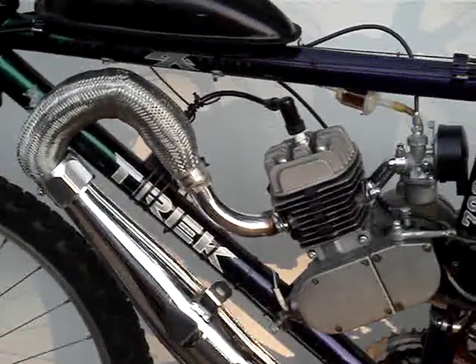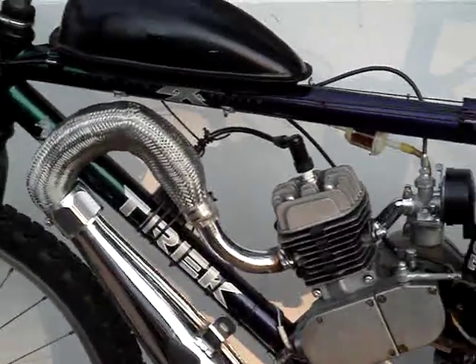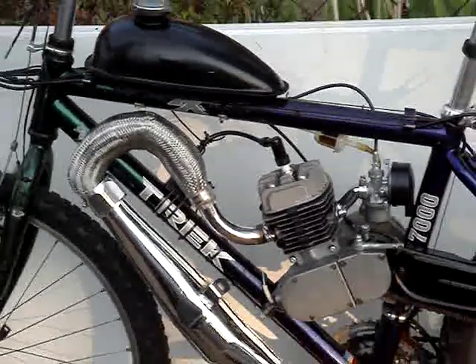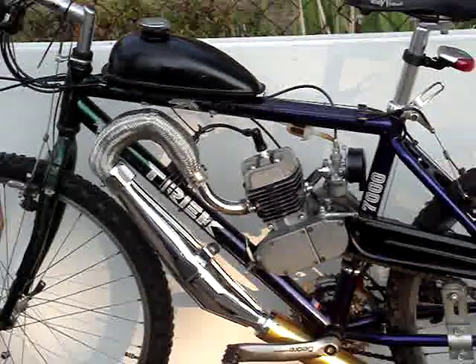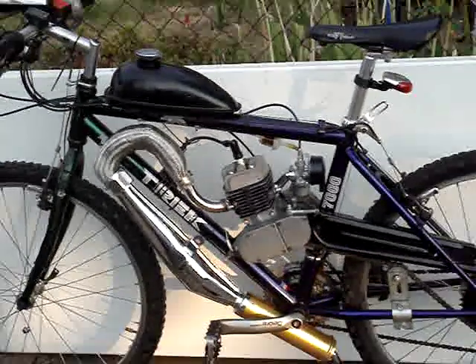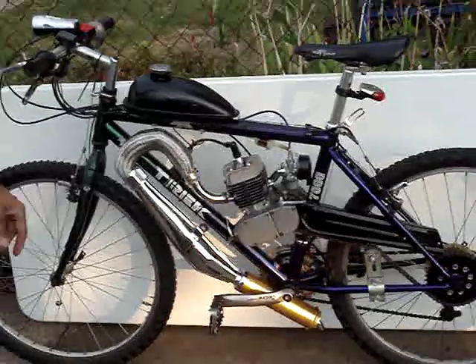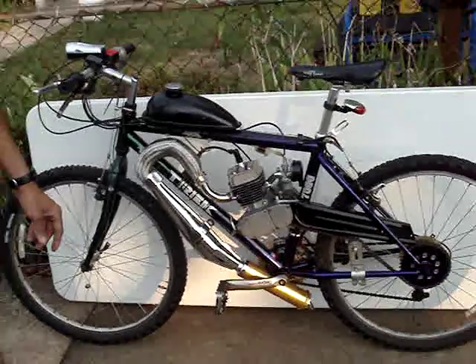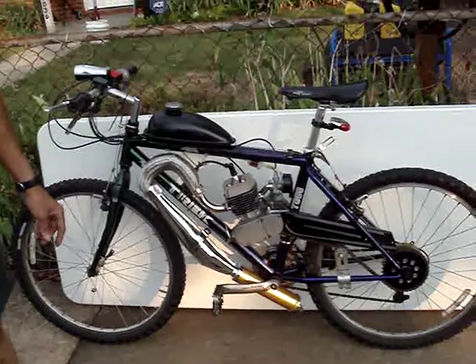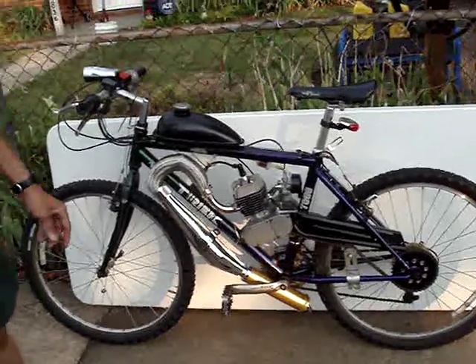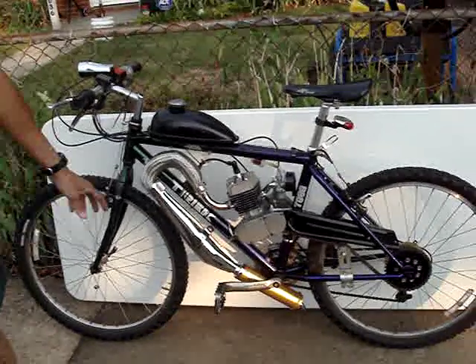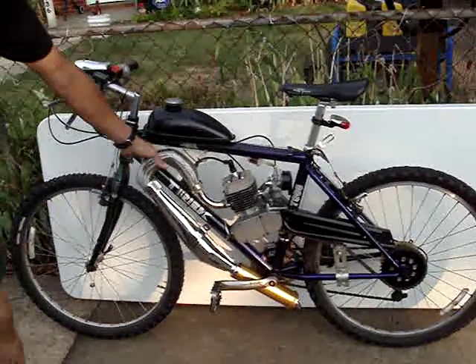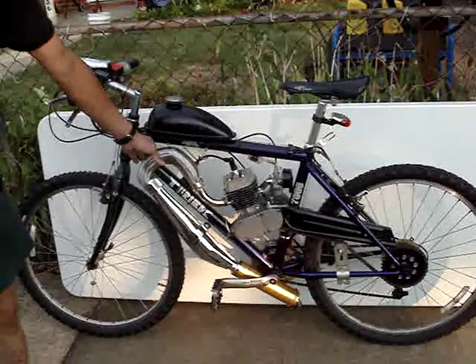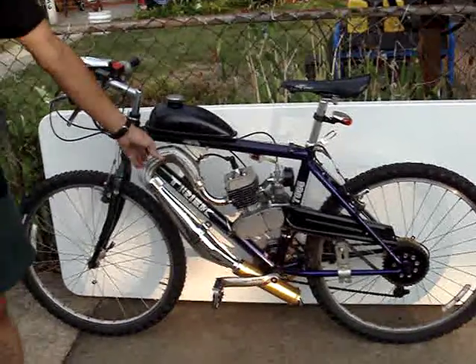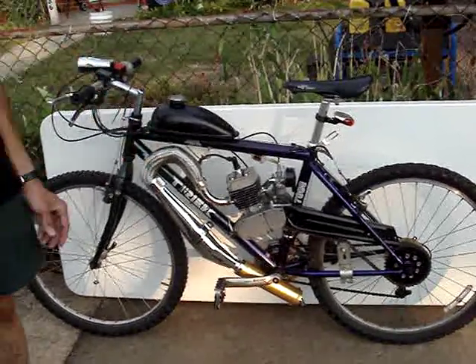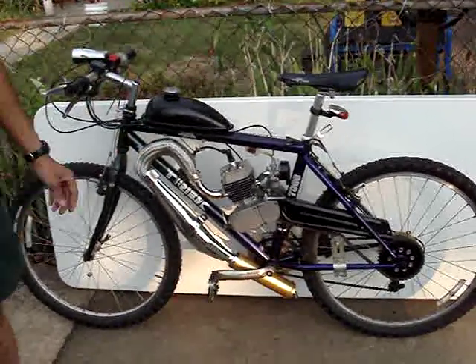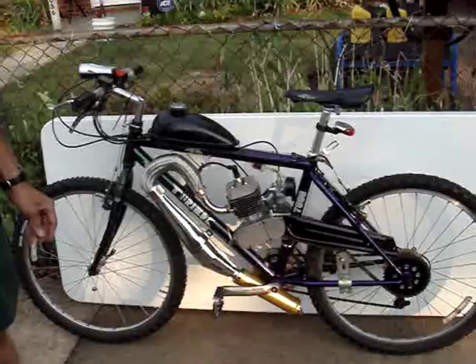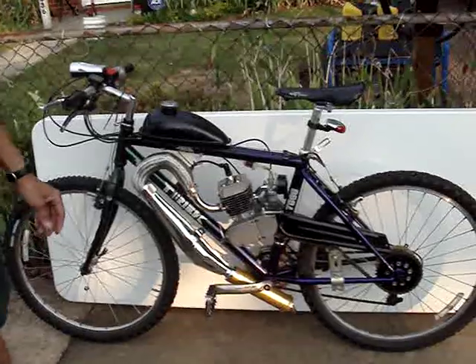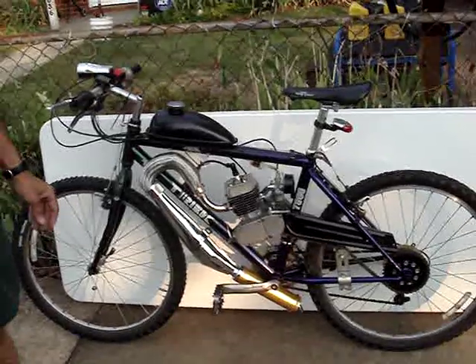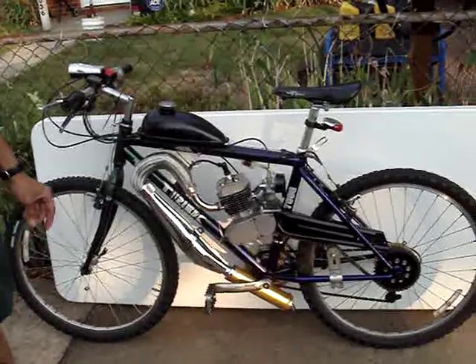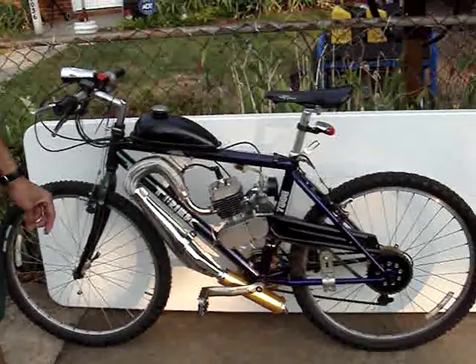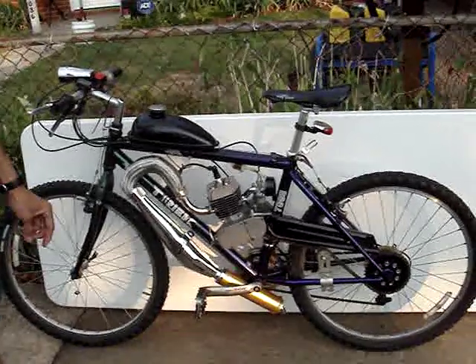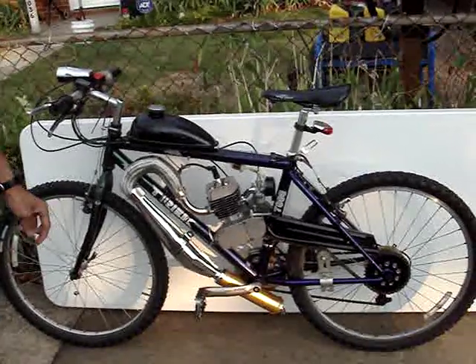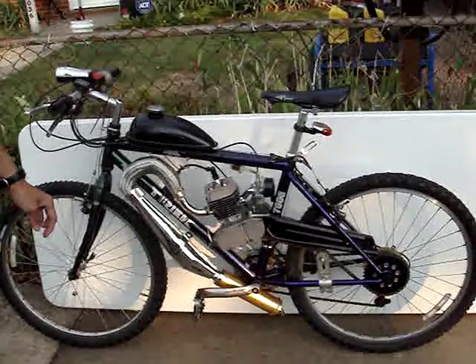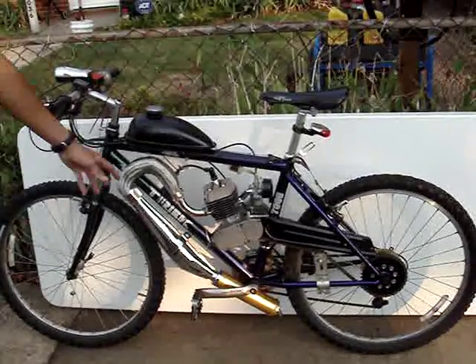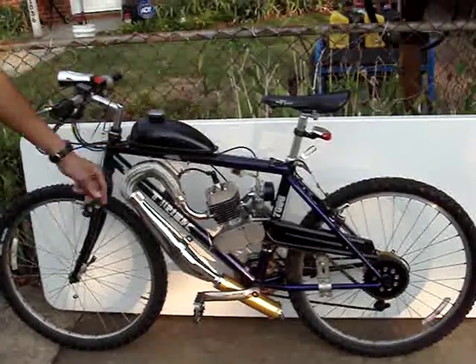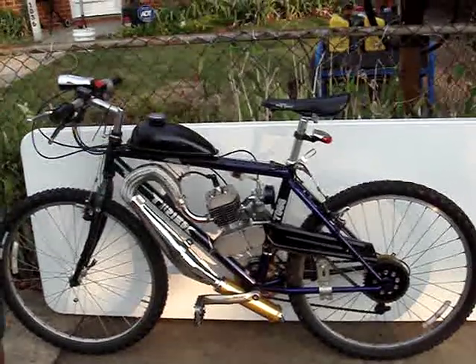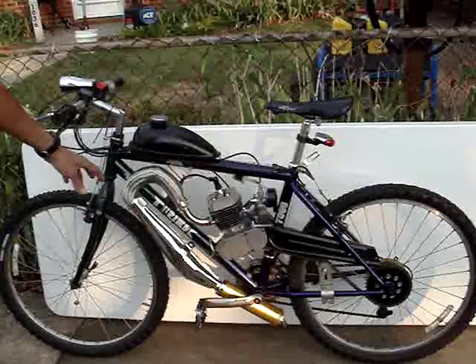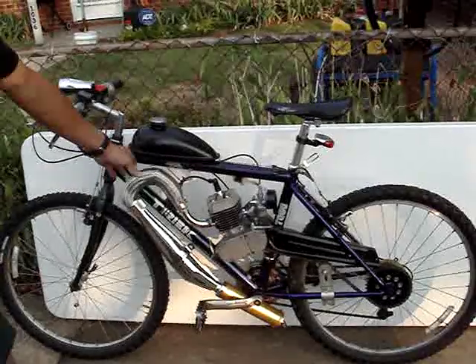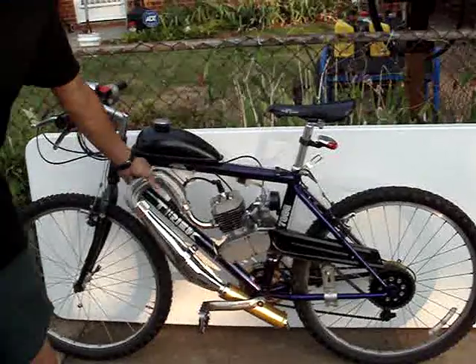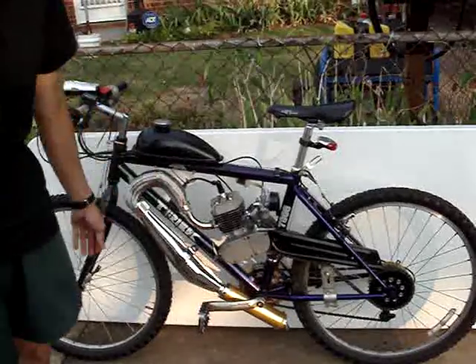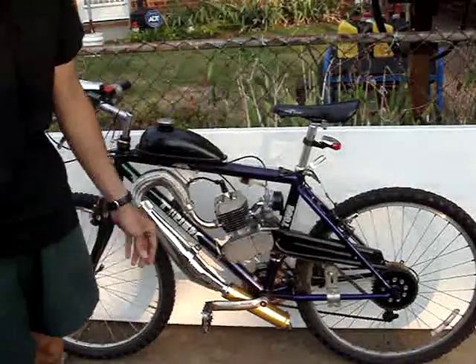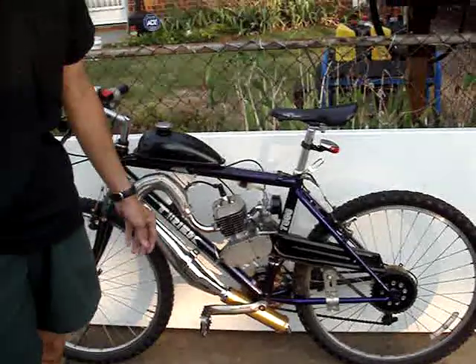They'll be available very shortly because we finally found somebody to help us do some manufacturing. That's going to be available and it's a really great addition to your bike because not only does it add a lot of speed, but it adds a lot of torque for you to climb hills with. We'll be doing some more on that a little later on.